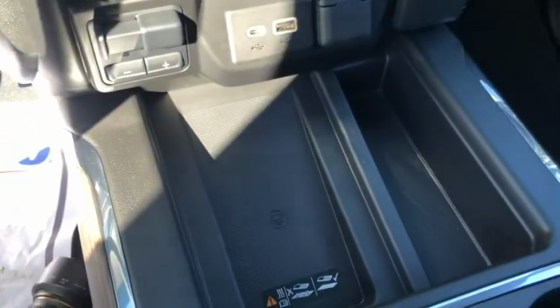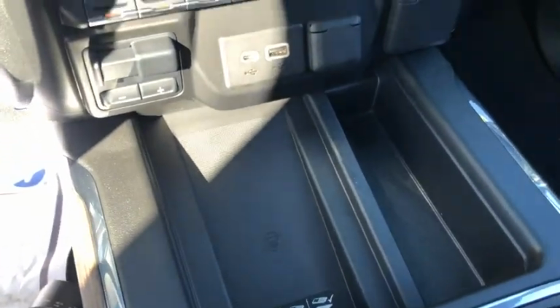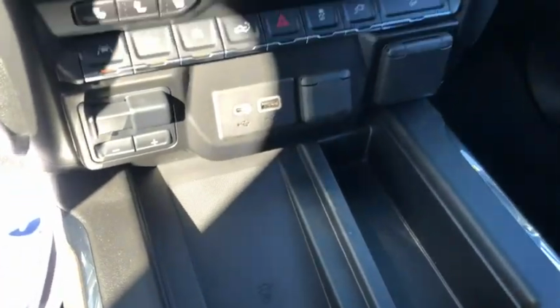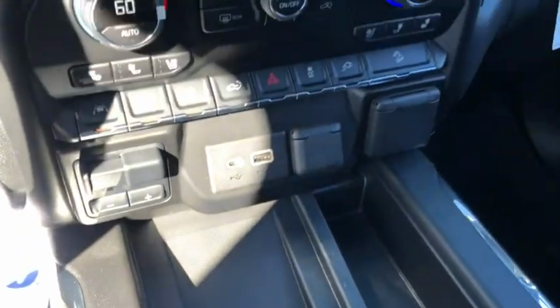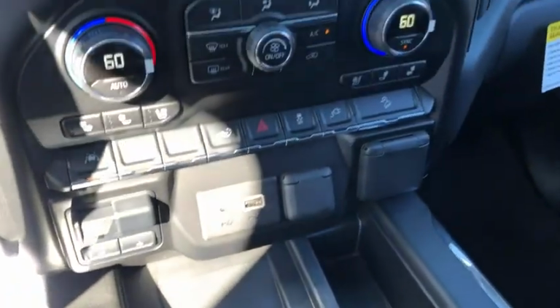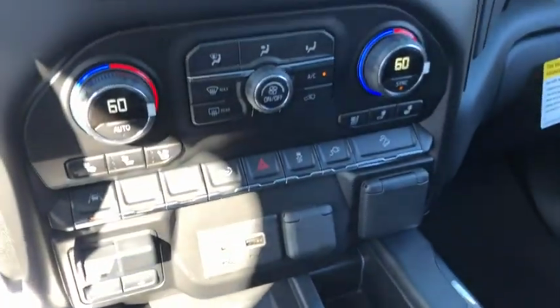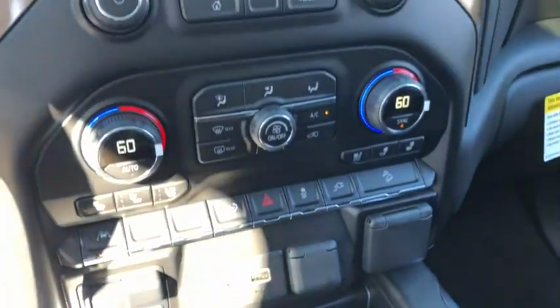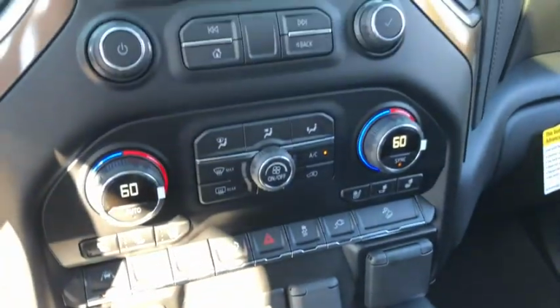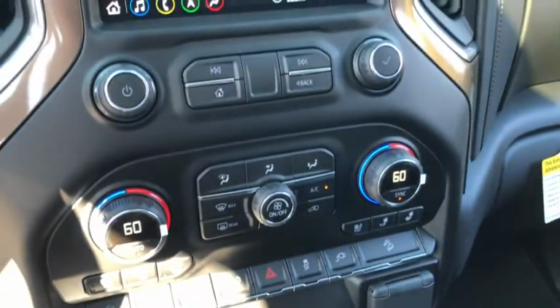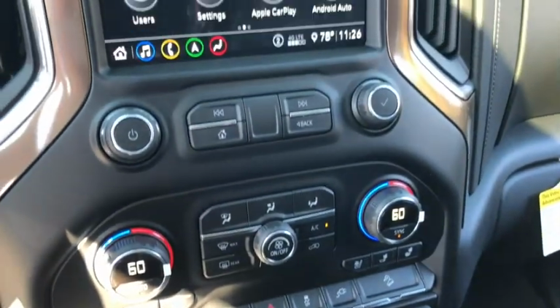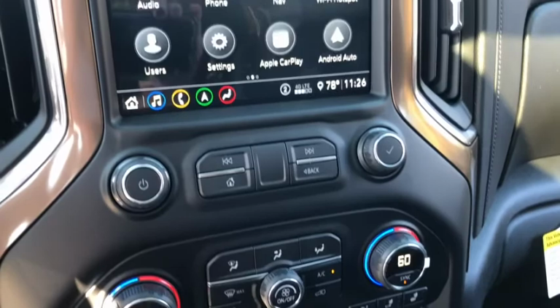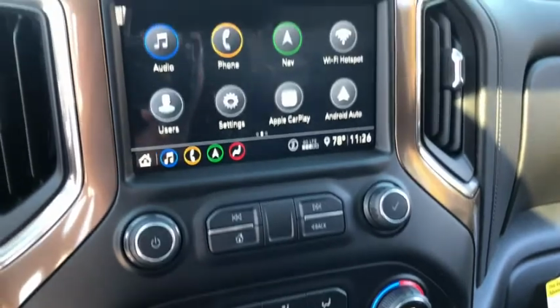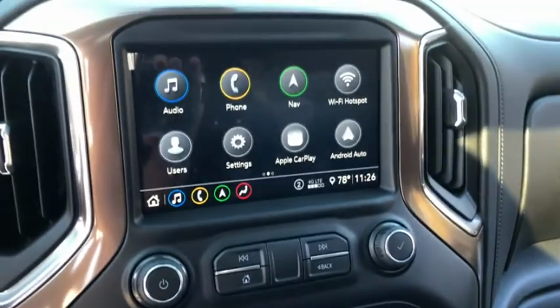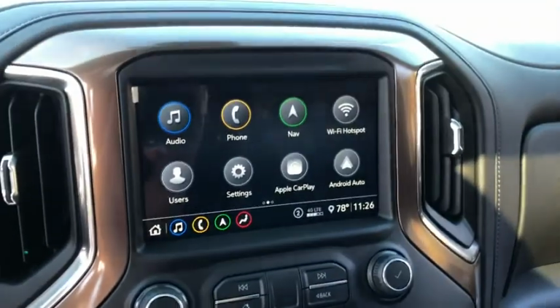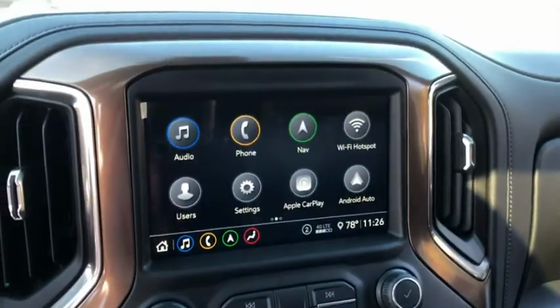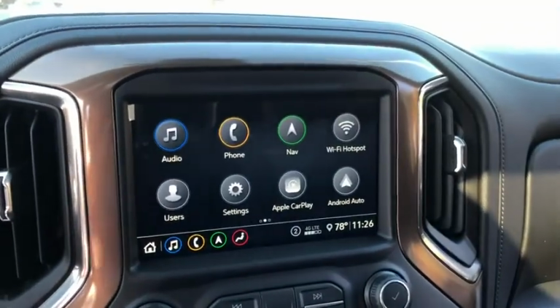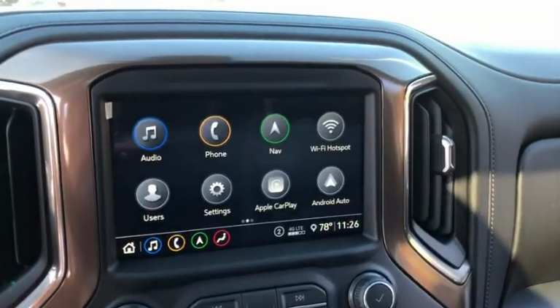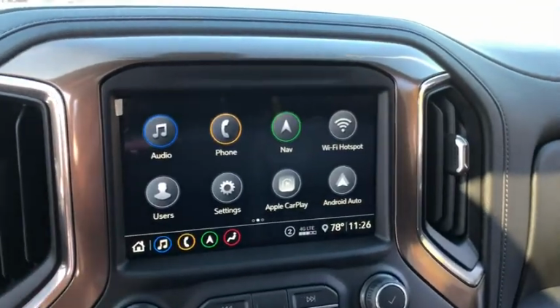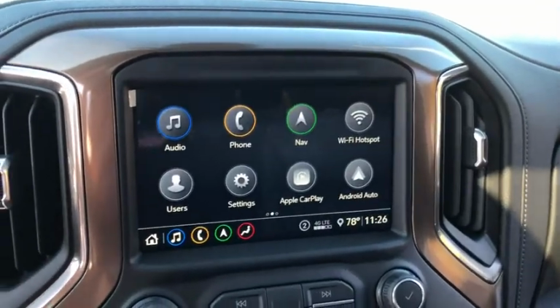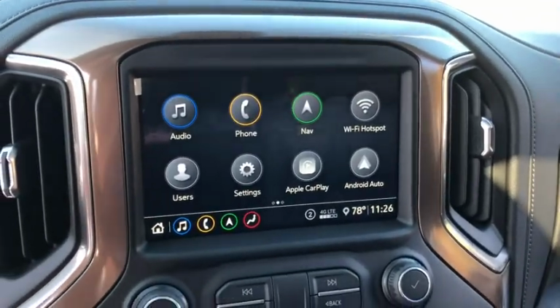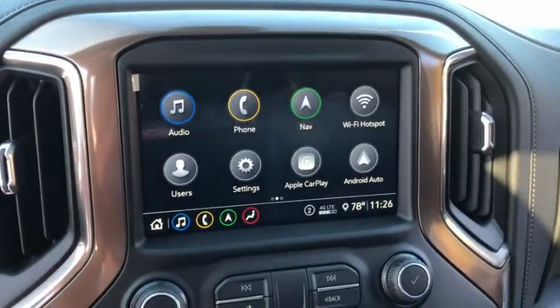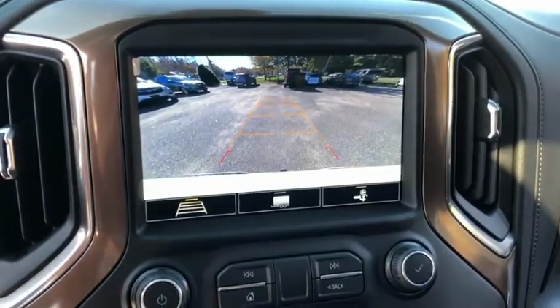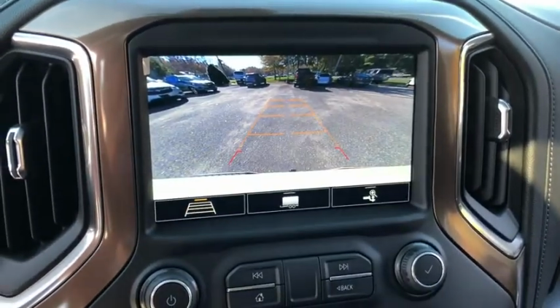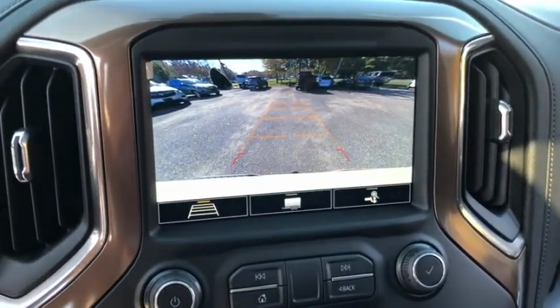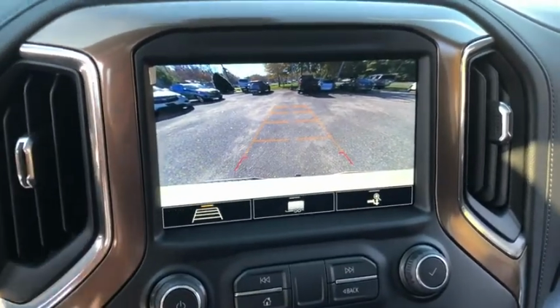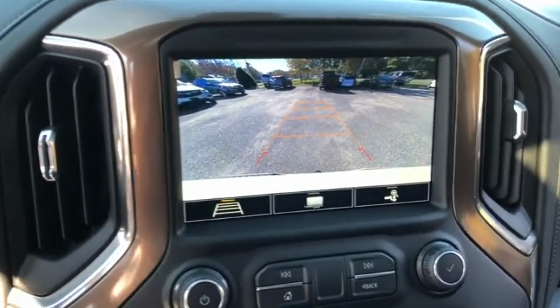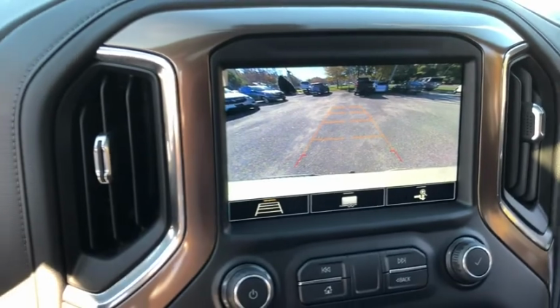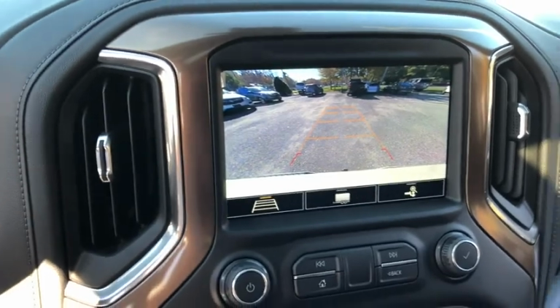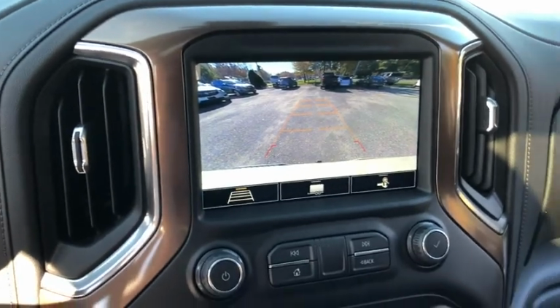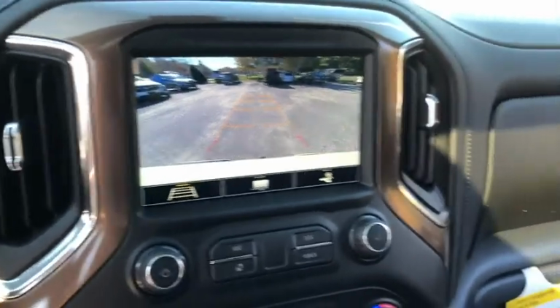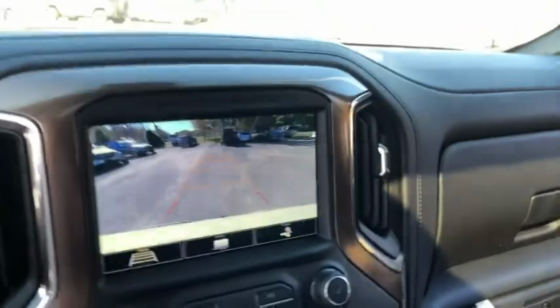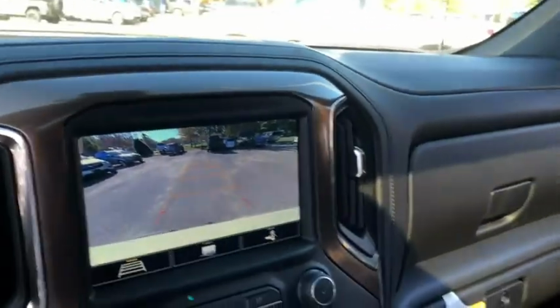Alloy wheels, four-wheel disc brakes, floor mats, universal garage door opener, heated front seats, trip computer, fog lights, security system, power door locks, and compass.